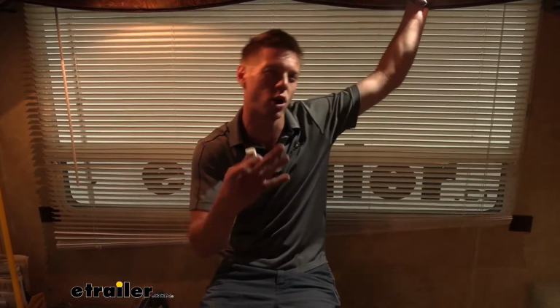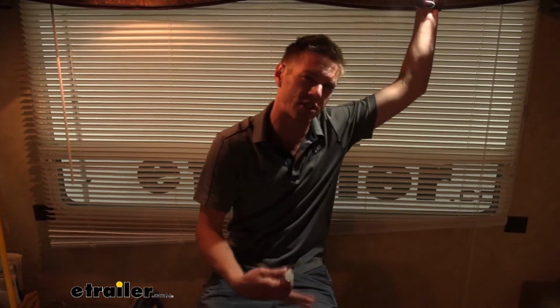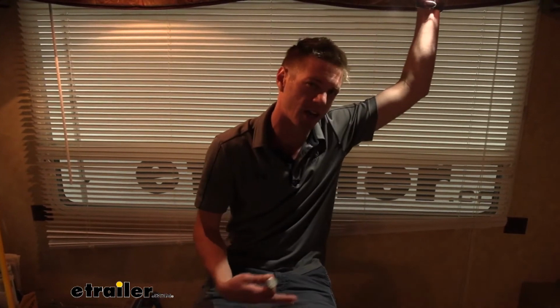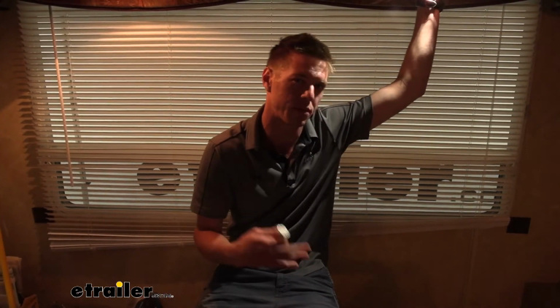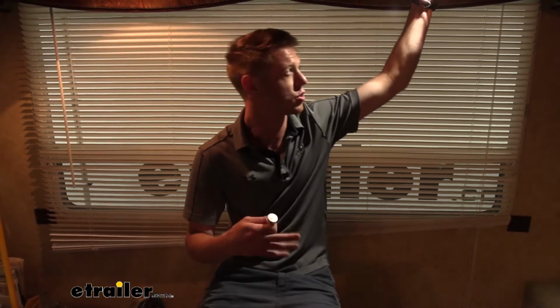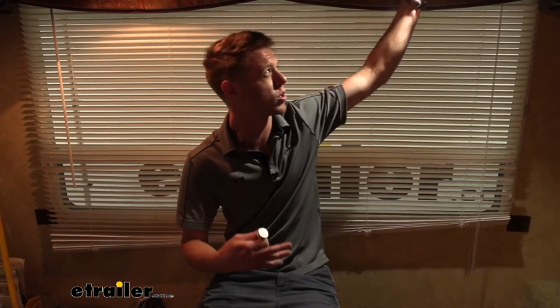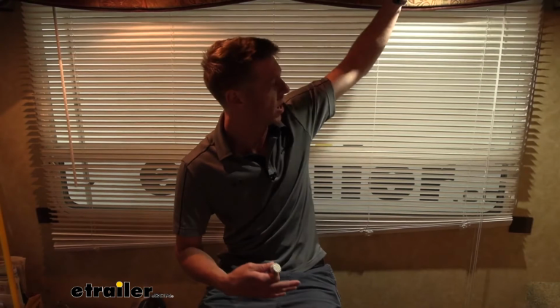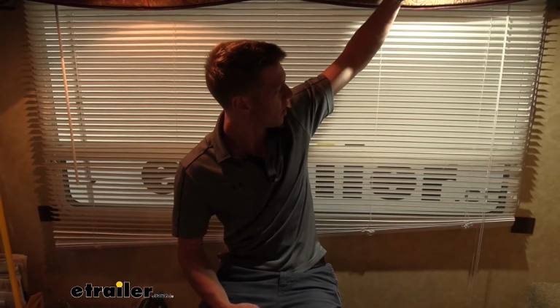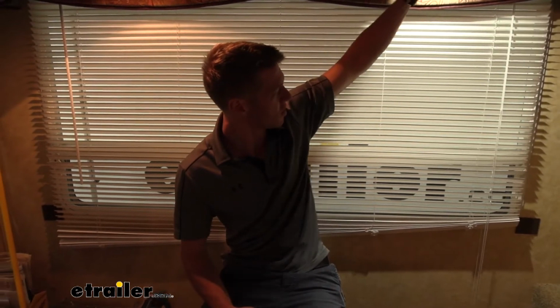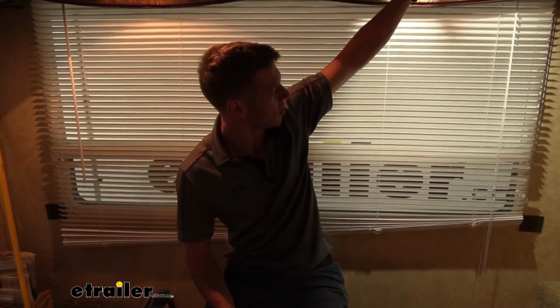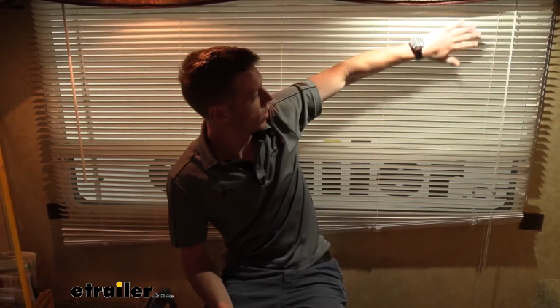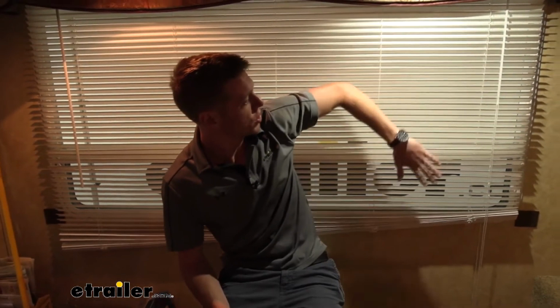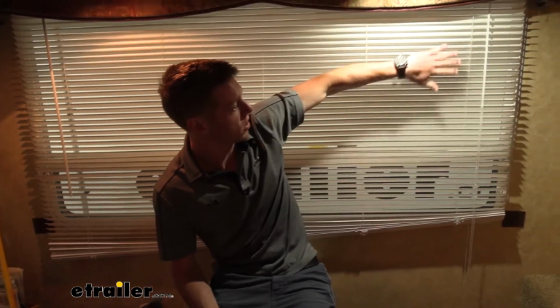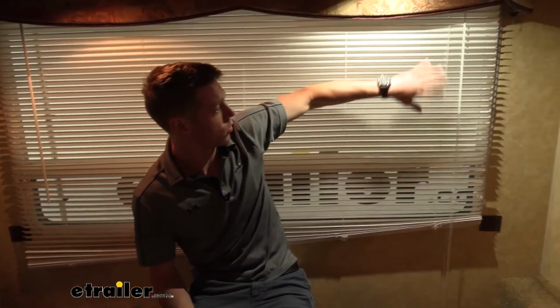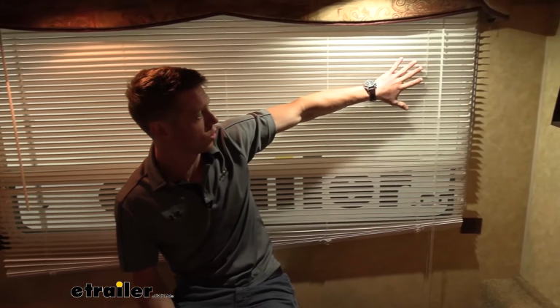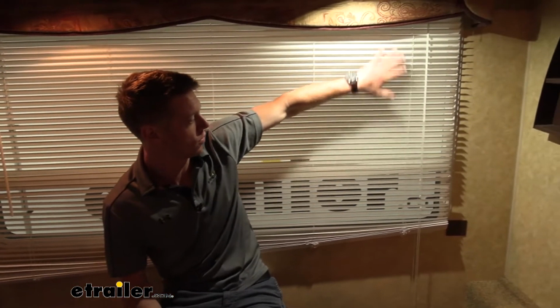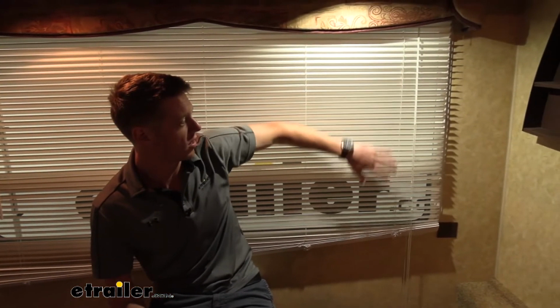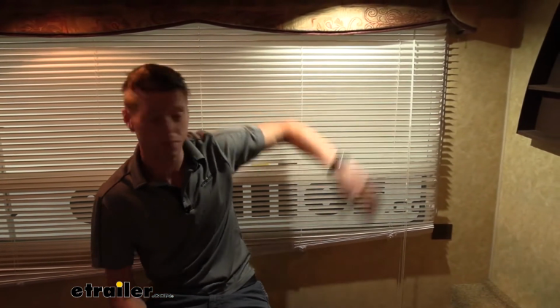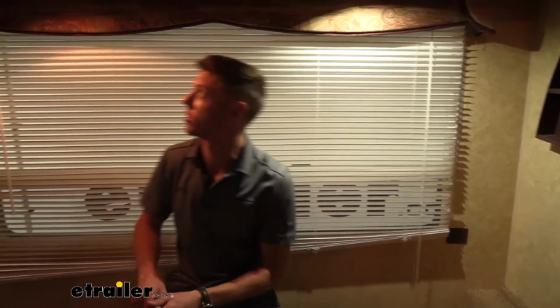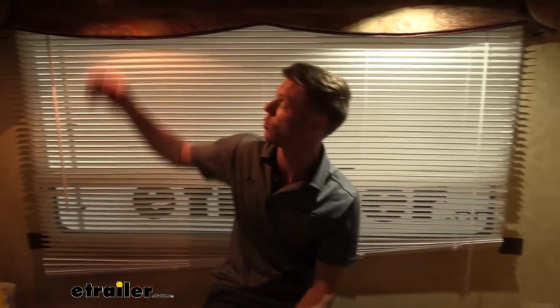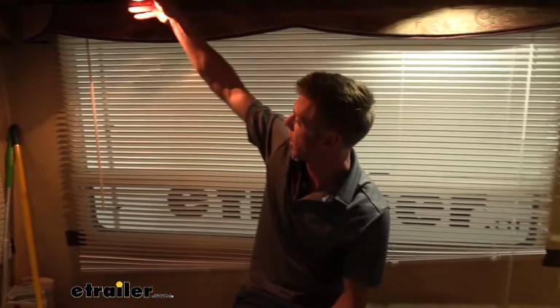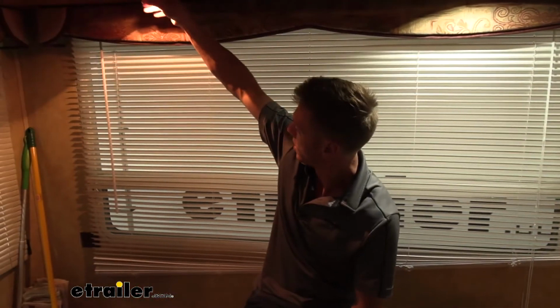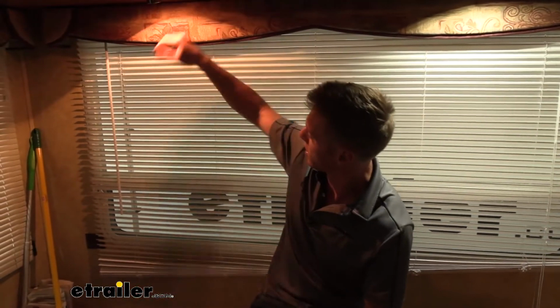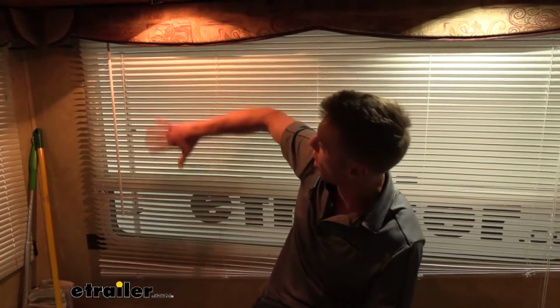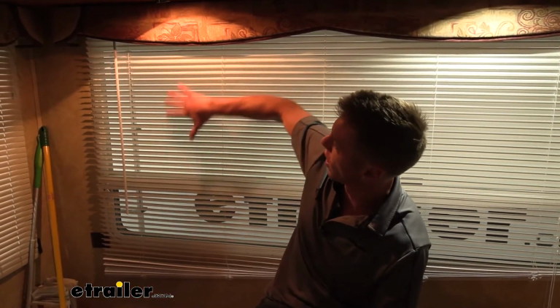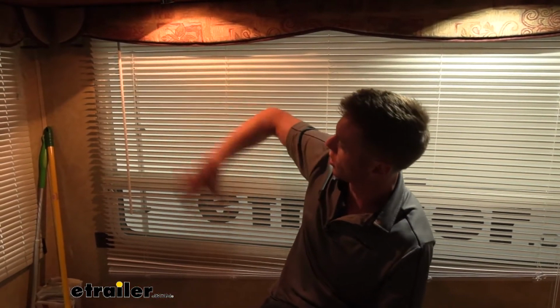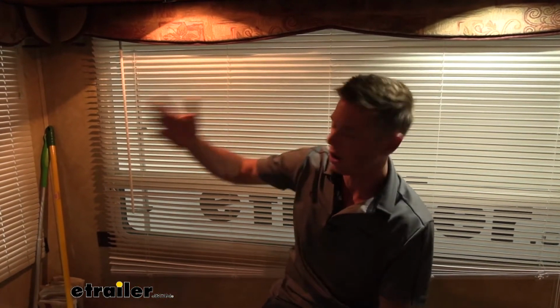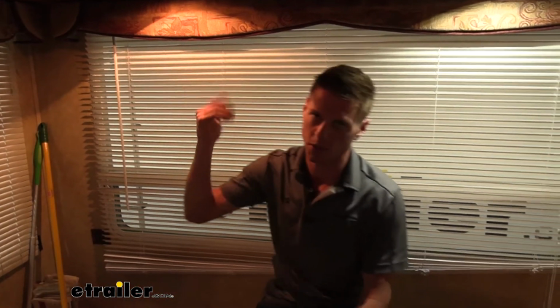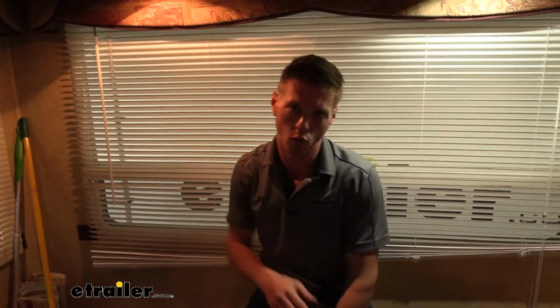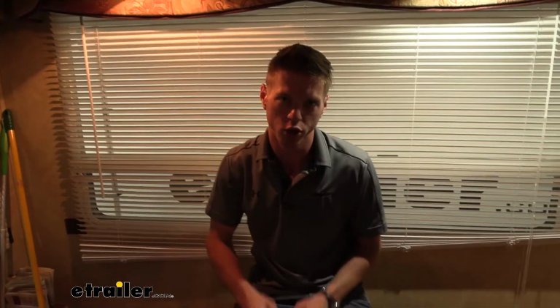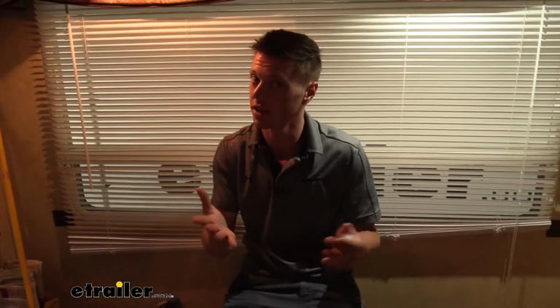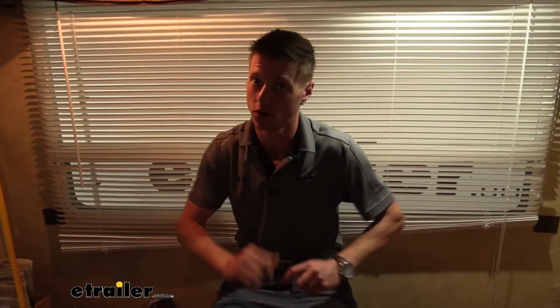The cool white is more like that office setting type — just really, really bright. And as you can see, we have white shades here, which really shows off the white. But with the warm light, it's a little off-white. So it all just depends on what your tastes are.